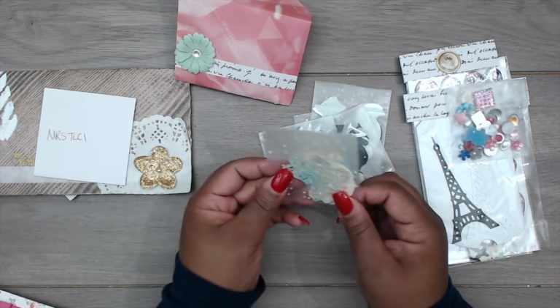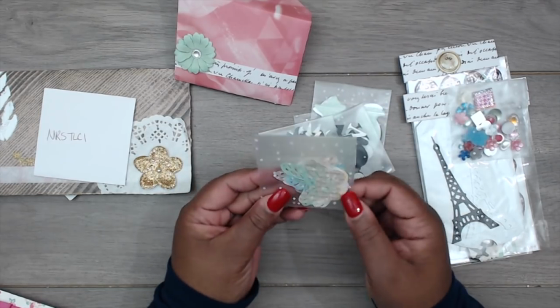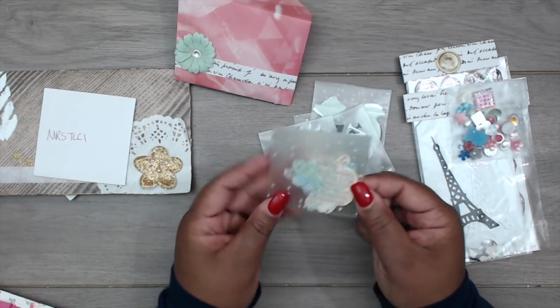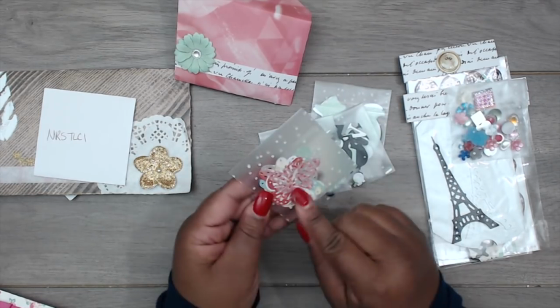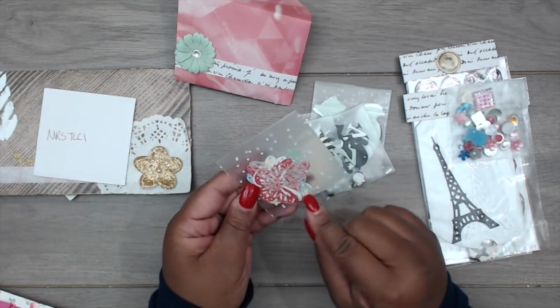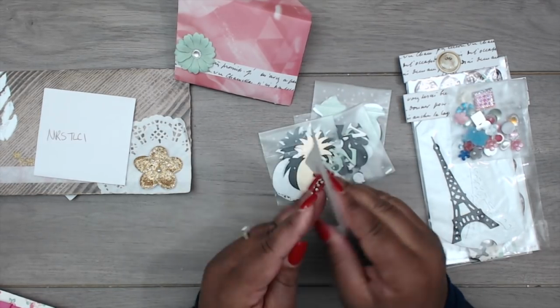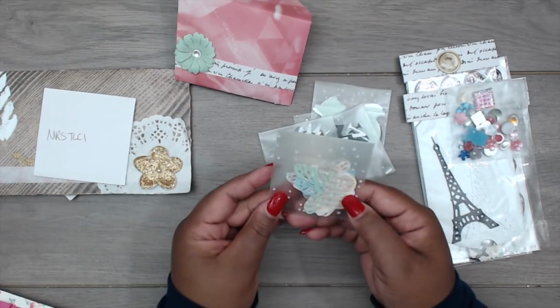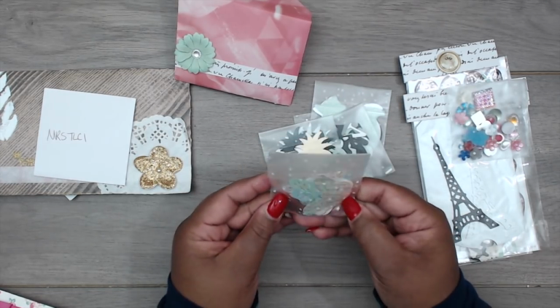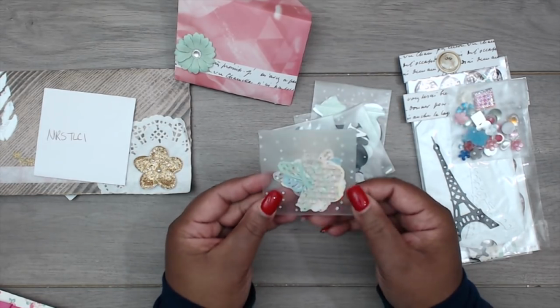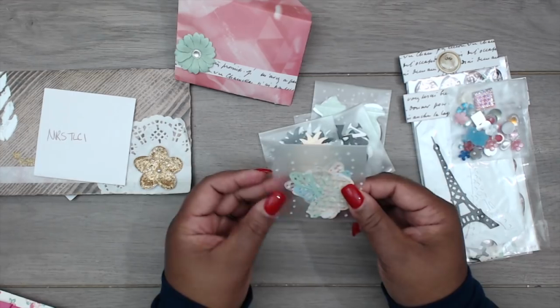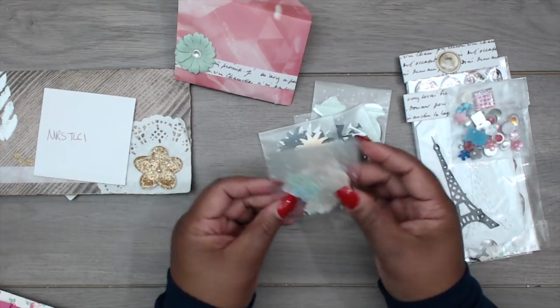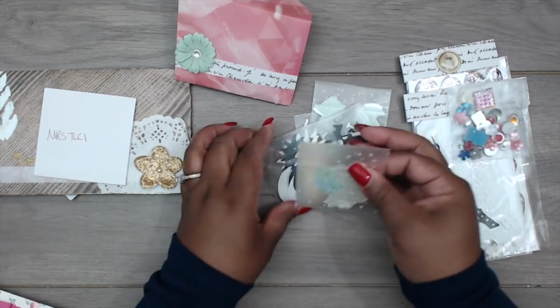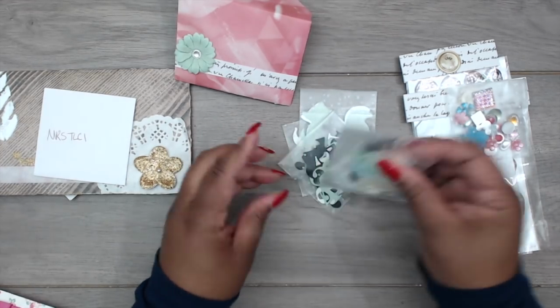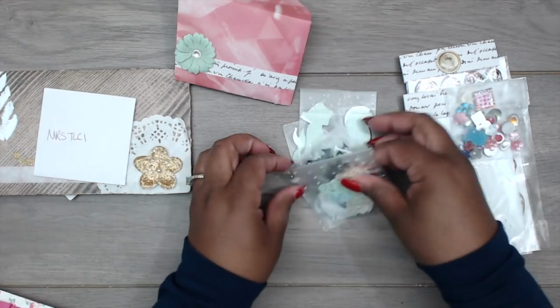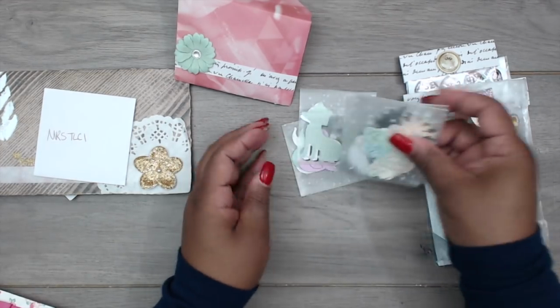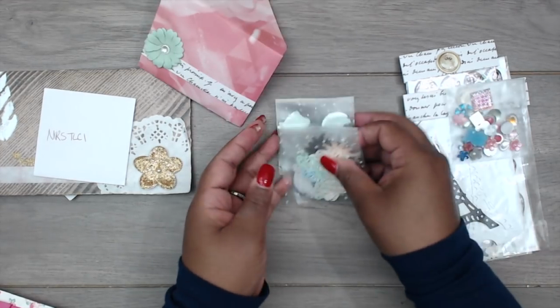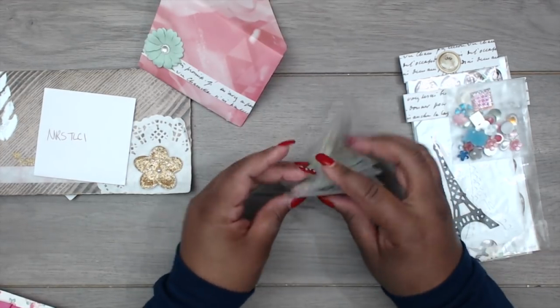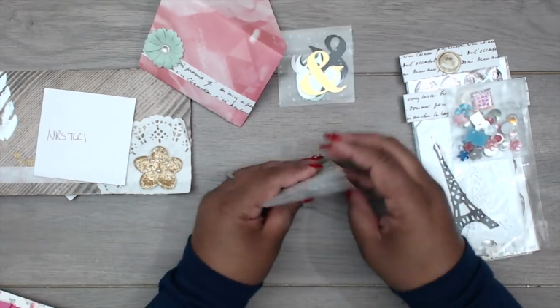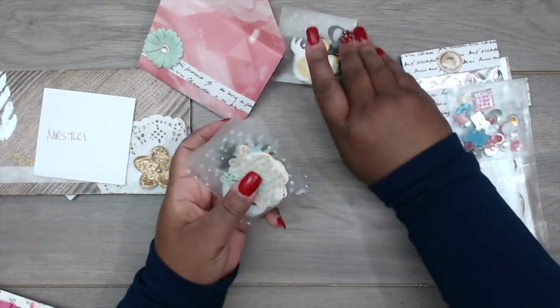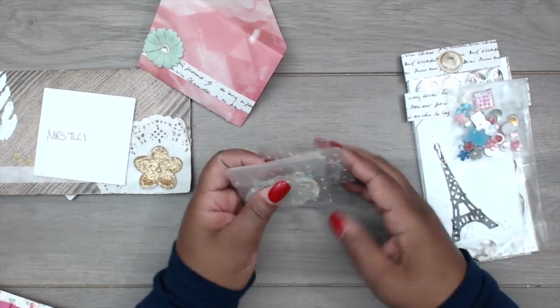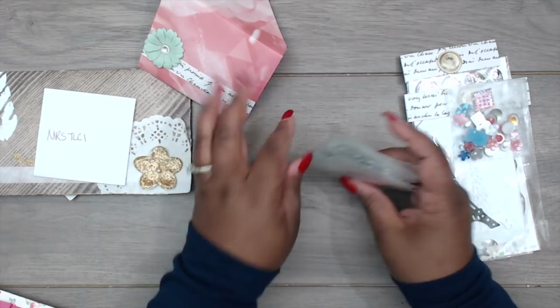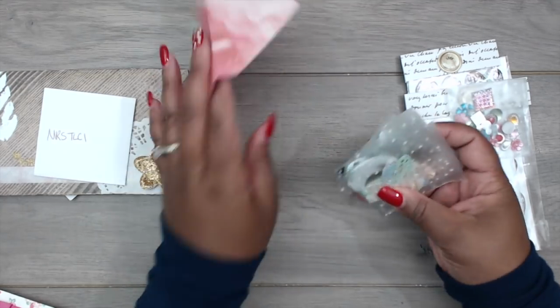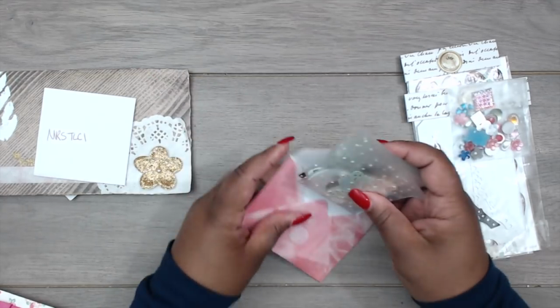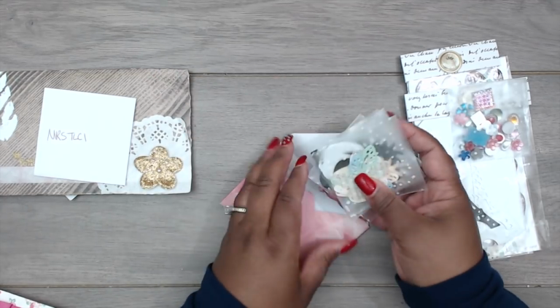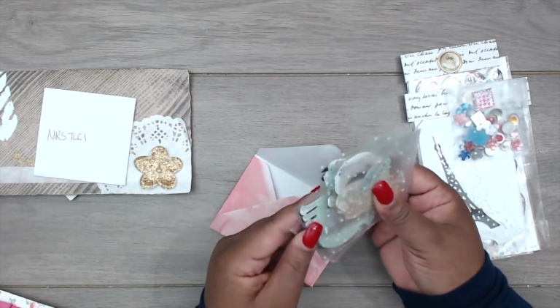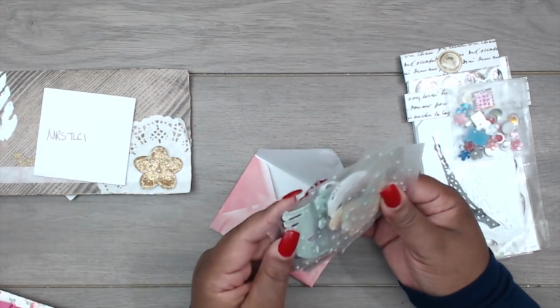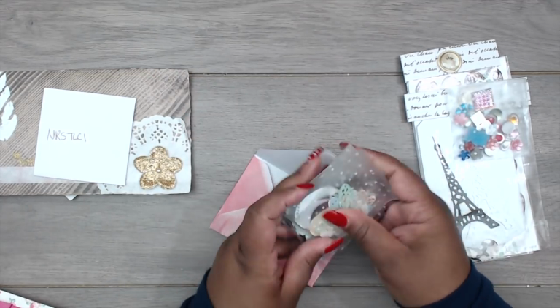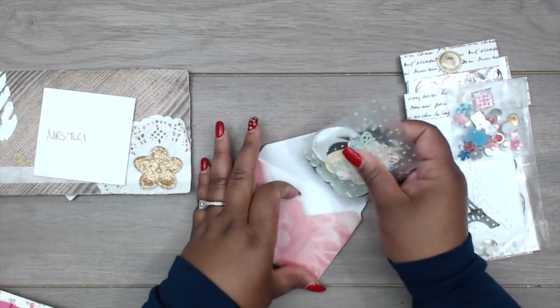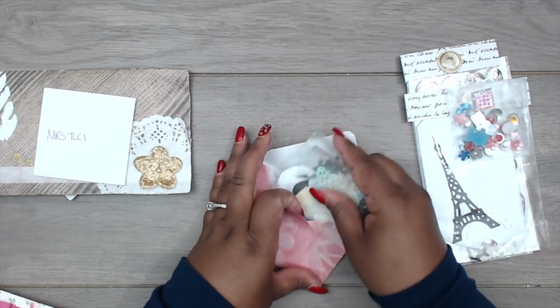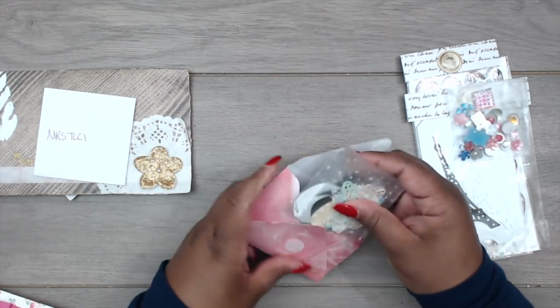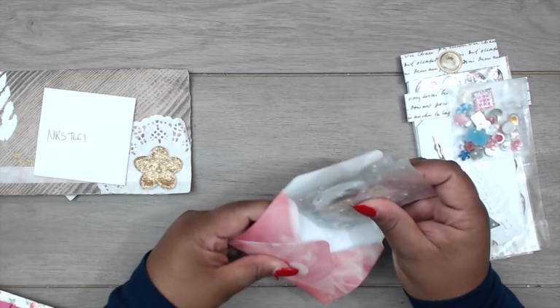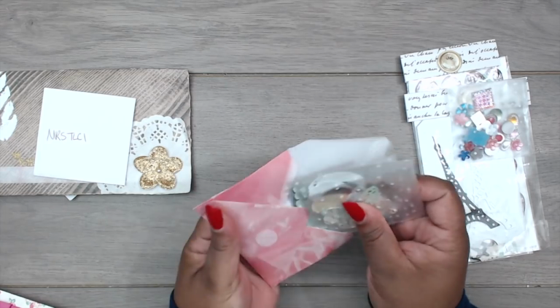She die-cut some butterflies in different colors. So those are just five different die cuts in this envelope — really nice variety.